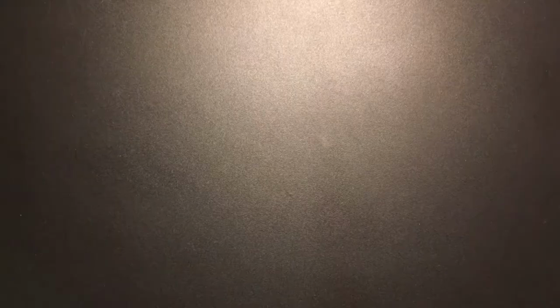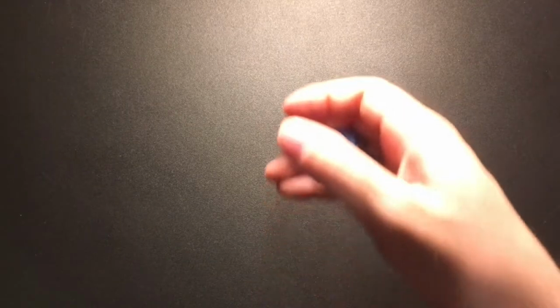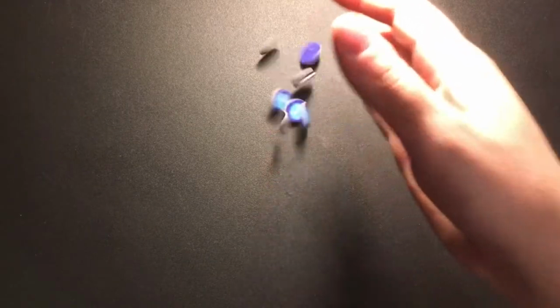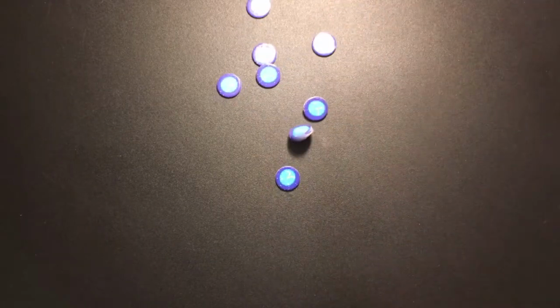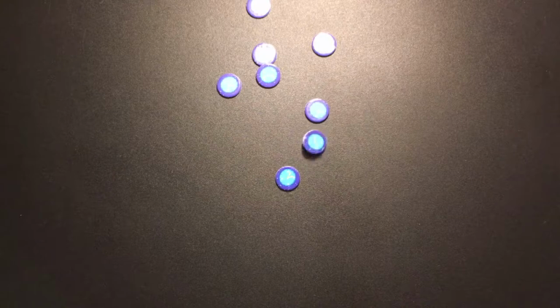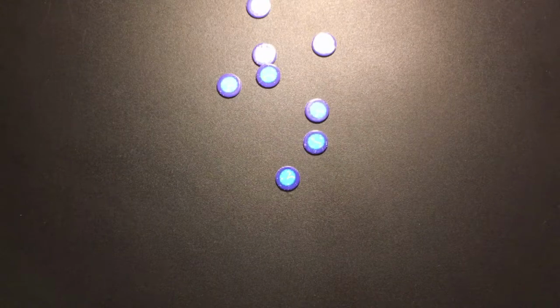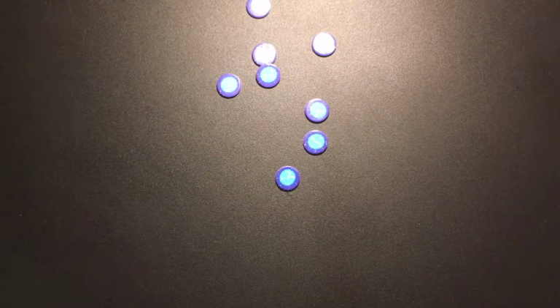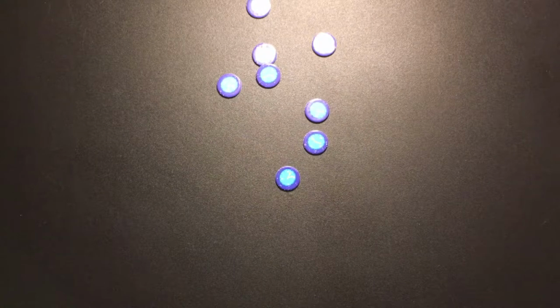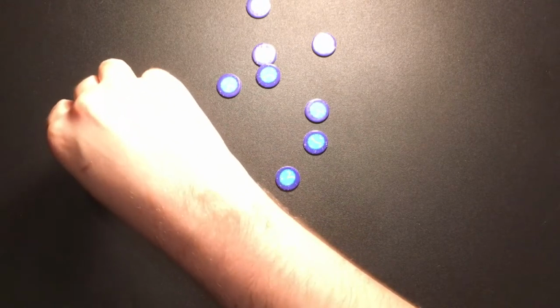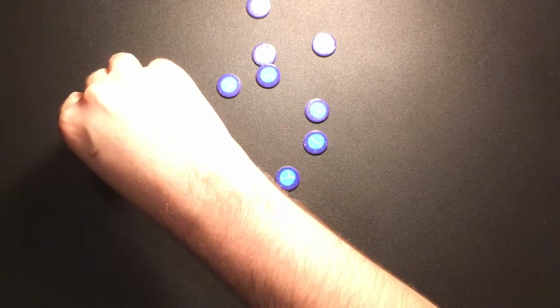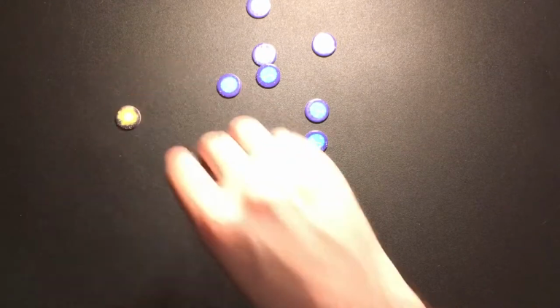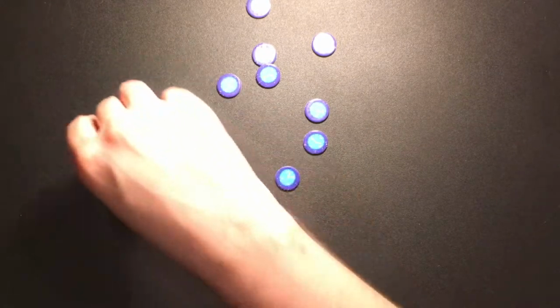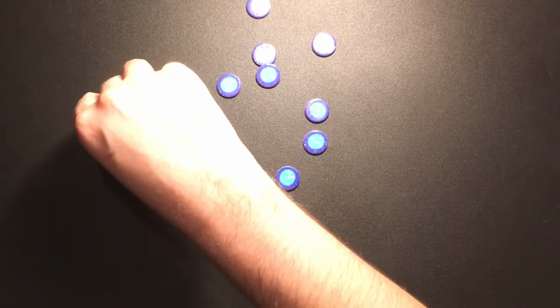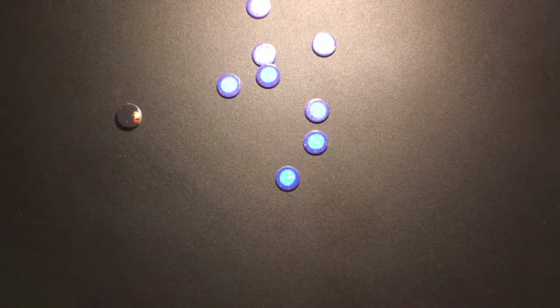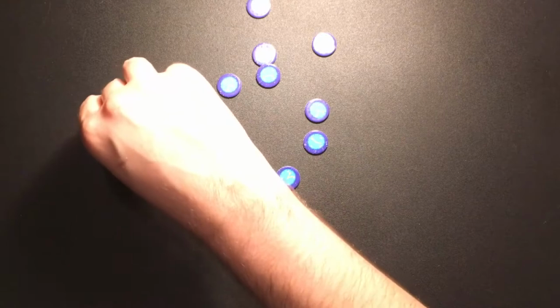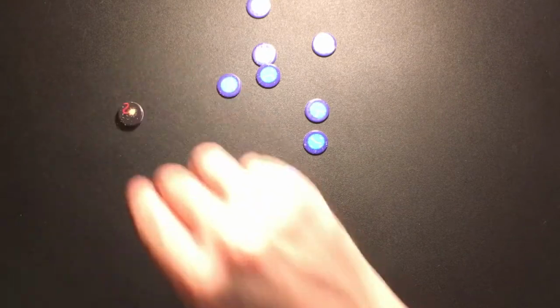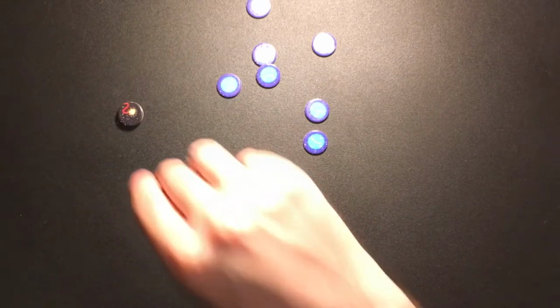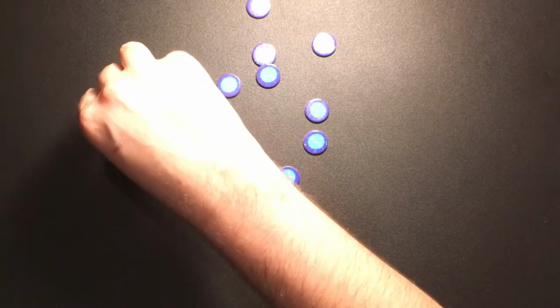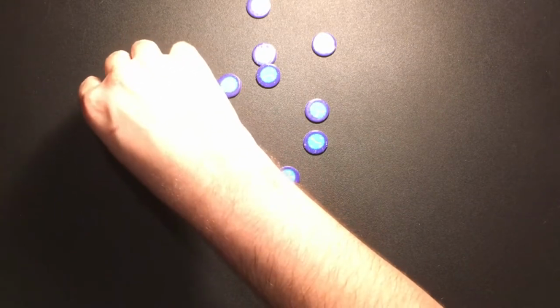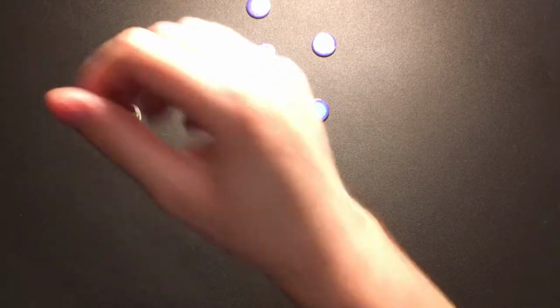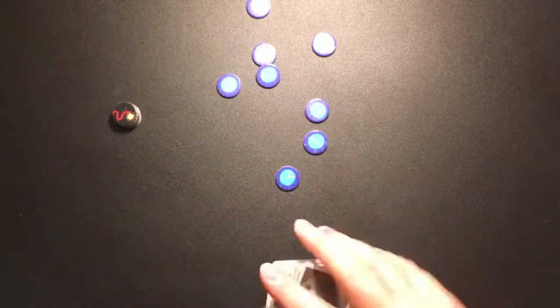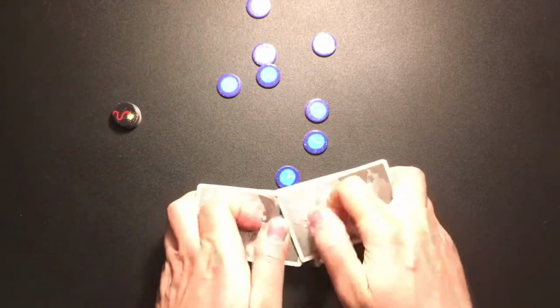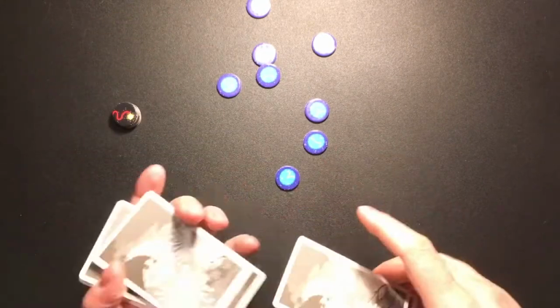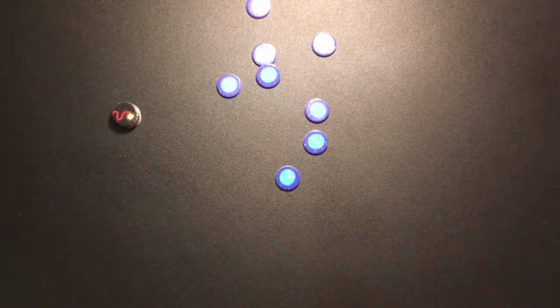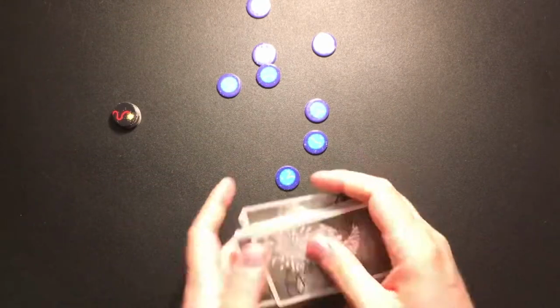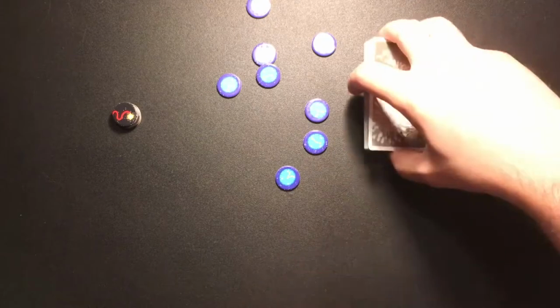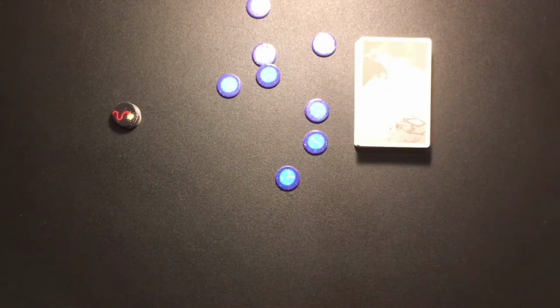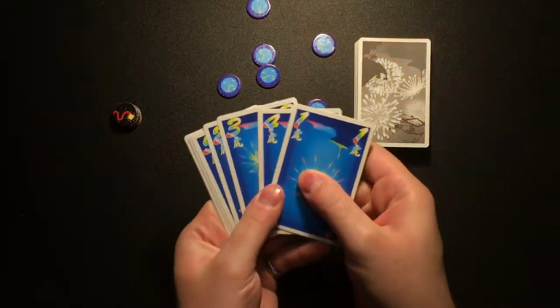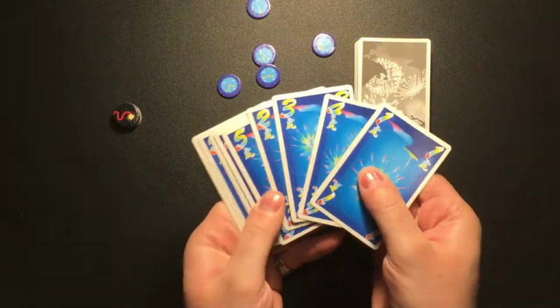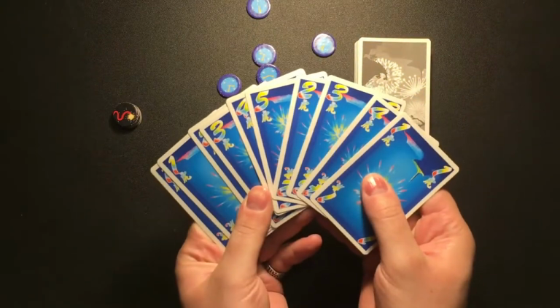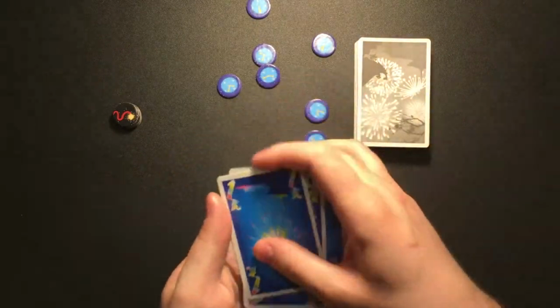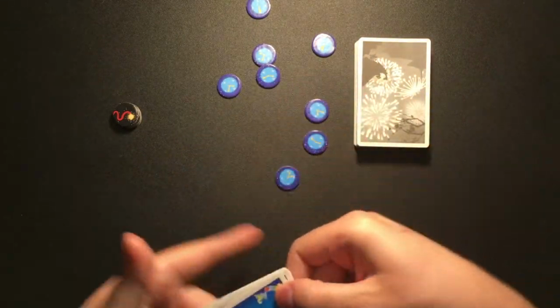Place the blue clock tokens in a pile in the center of the play area. Stack the black fuse tokens in order, with the longest fuse on top and the explosion on the bottom. Shuffle the 50 non-rainbow cards into a facedown deck. The rainbow cards will be explained in advanced play later.